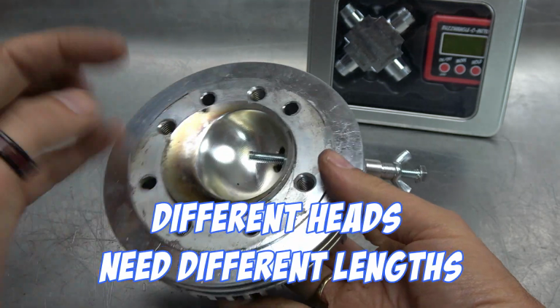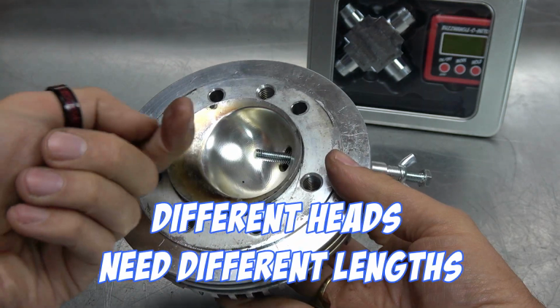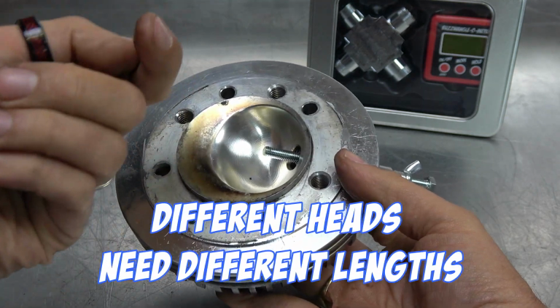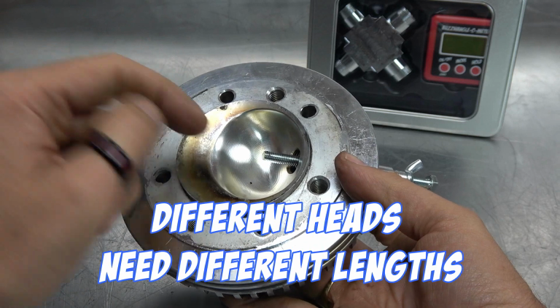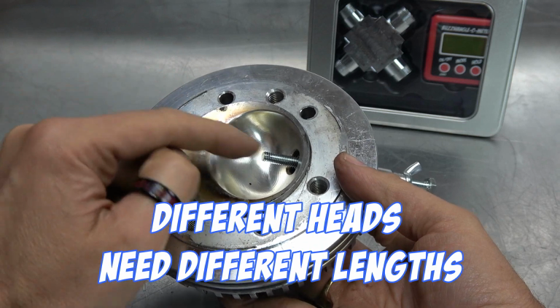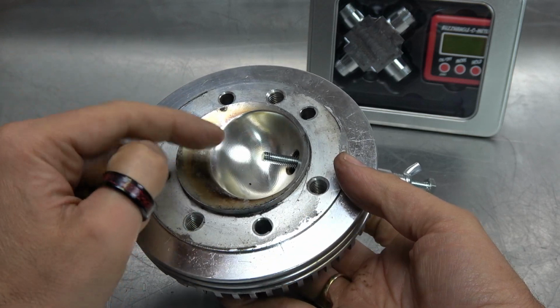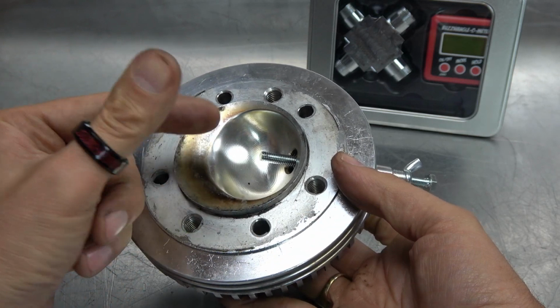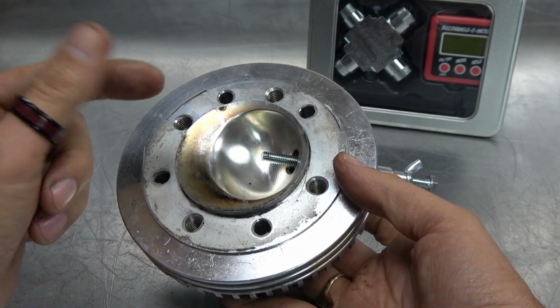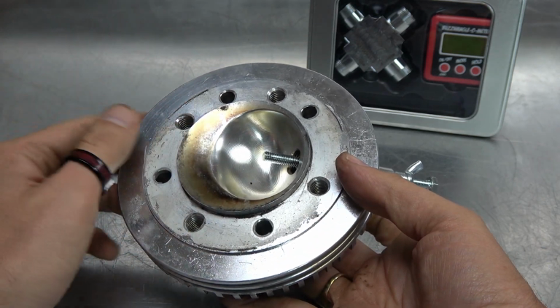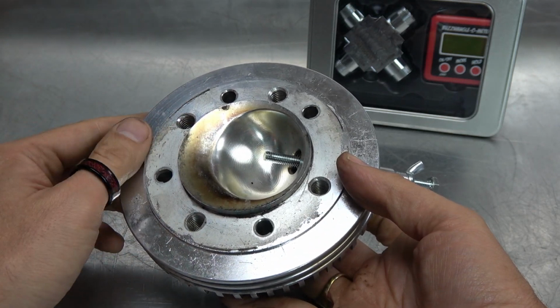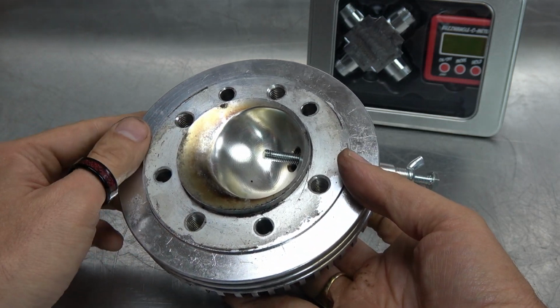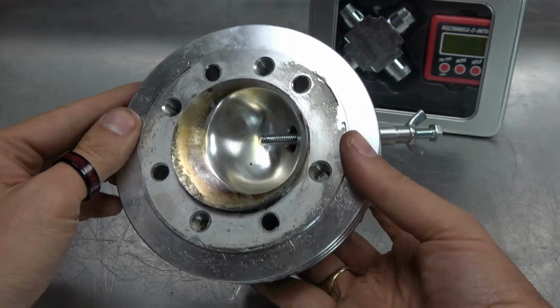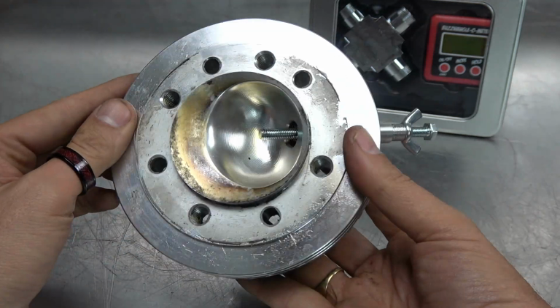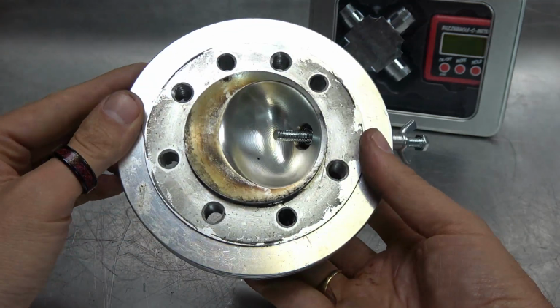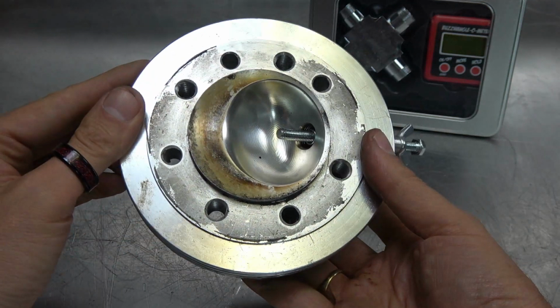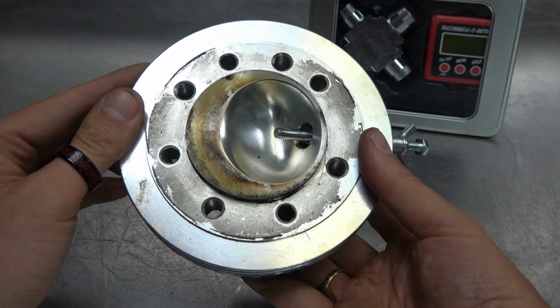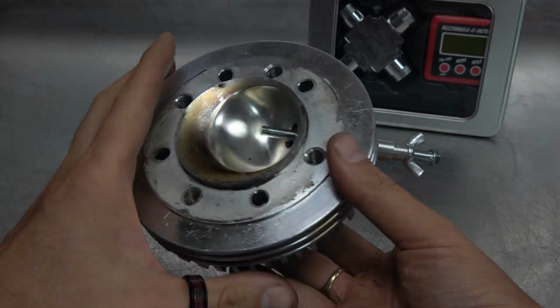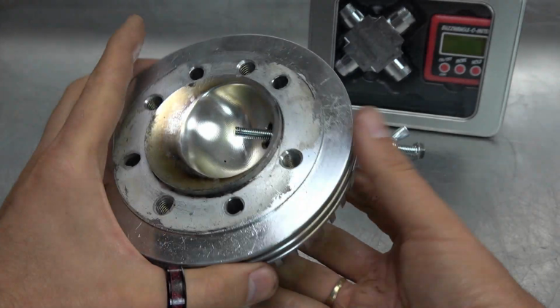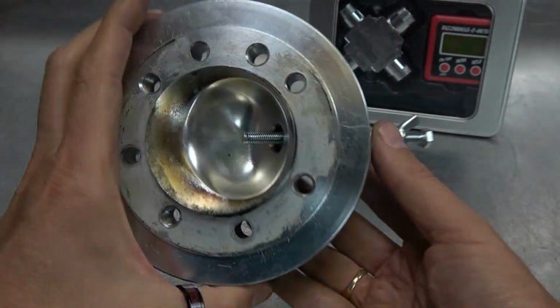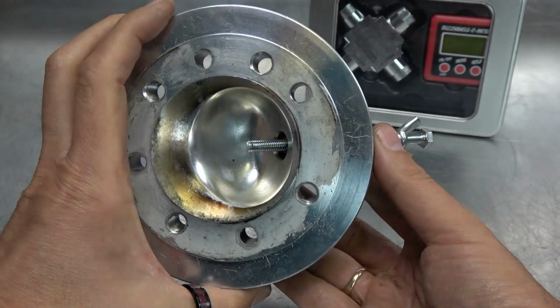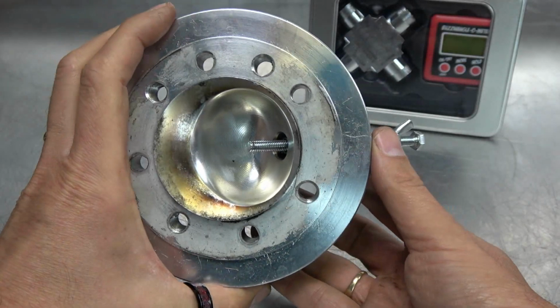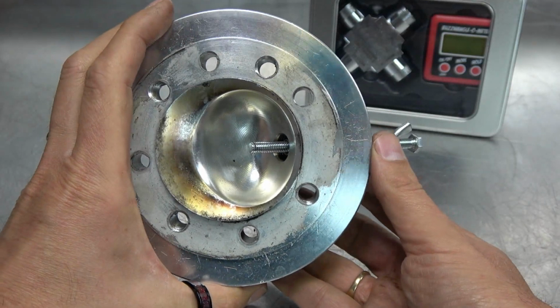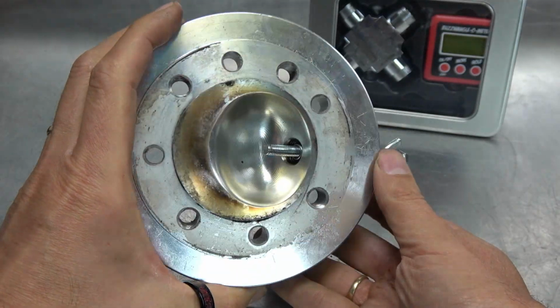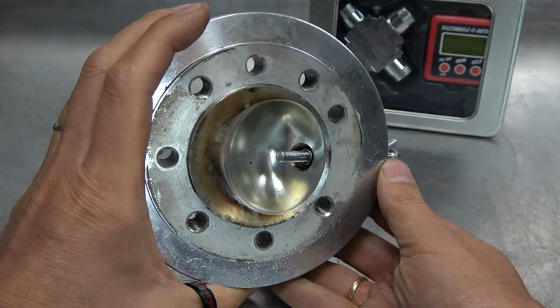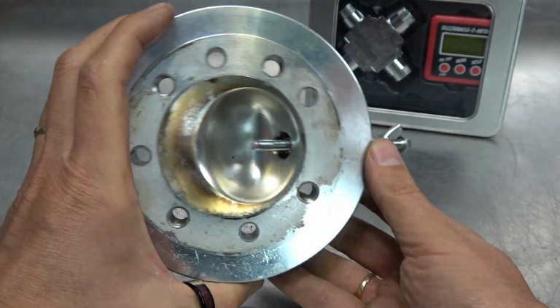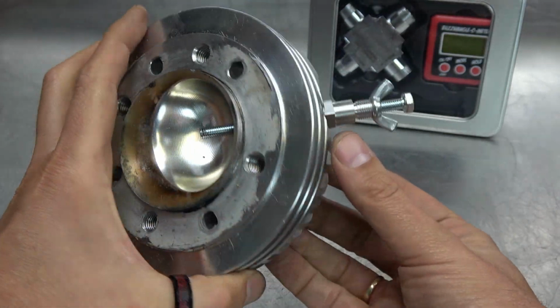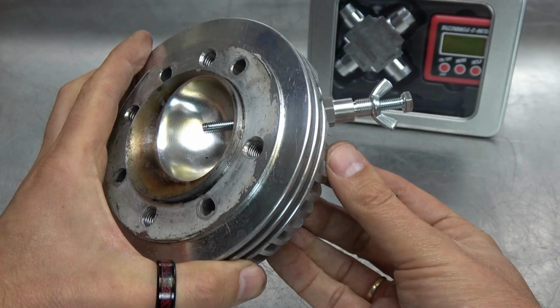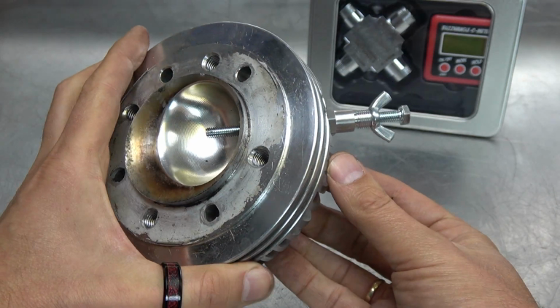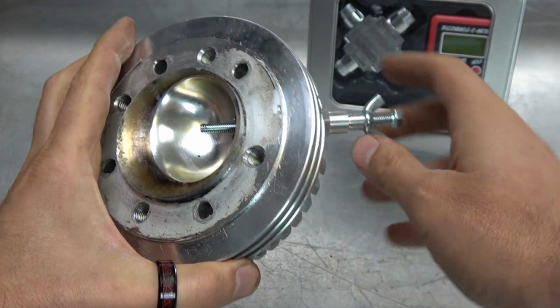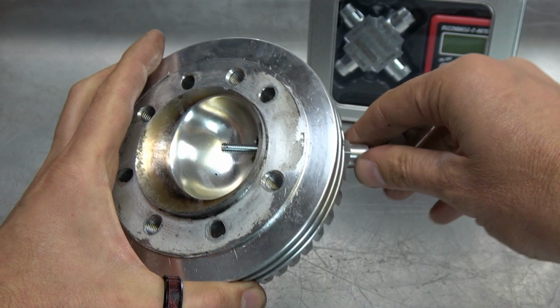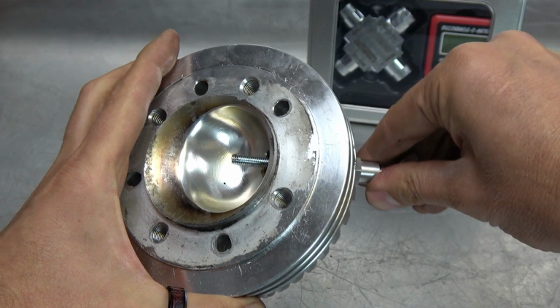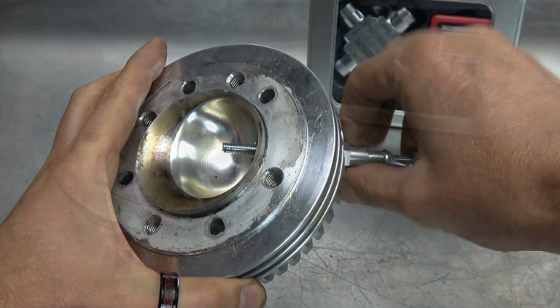If you've got a centre plug head with a small capacity you only need it to come out short, so it has to be adjustable. We thought long and hard about how to make an adjustable one that suited as many engines as possible.